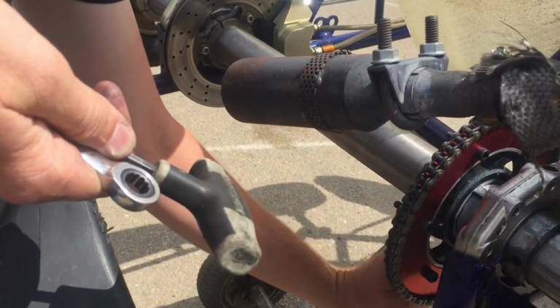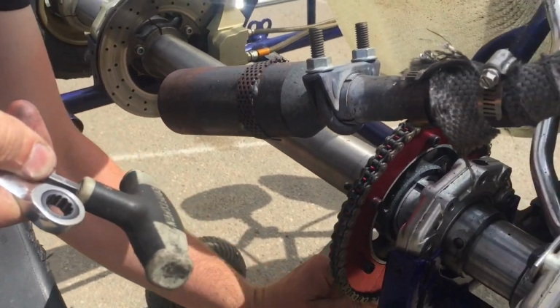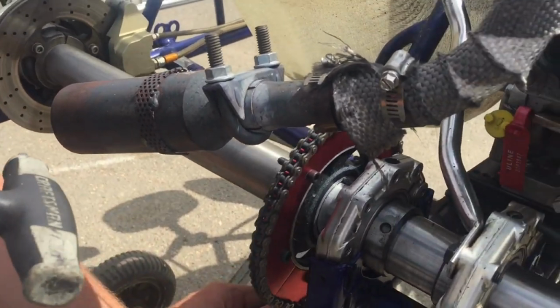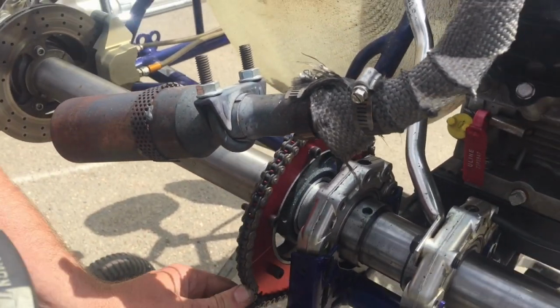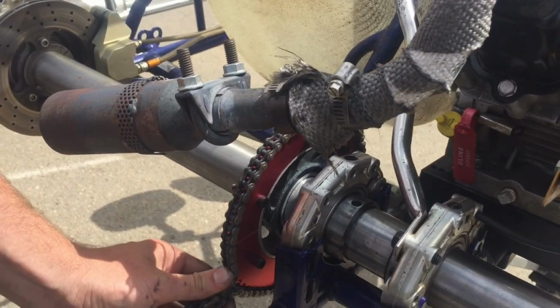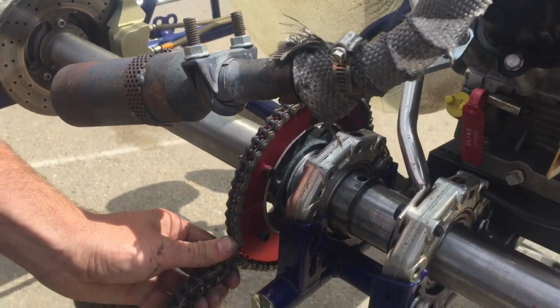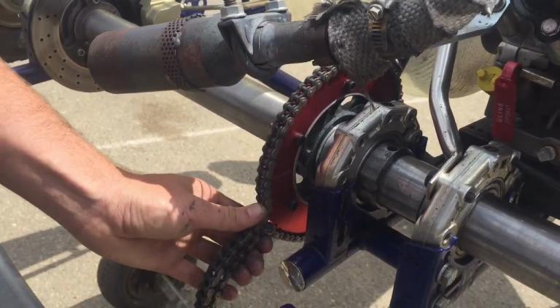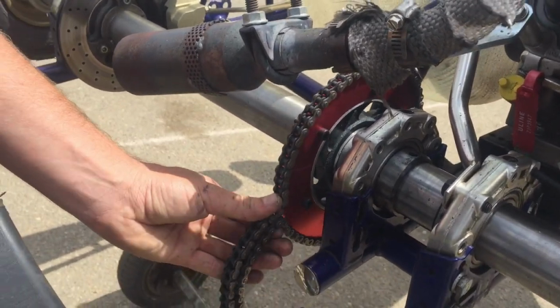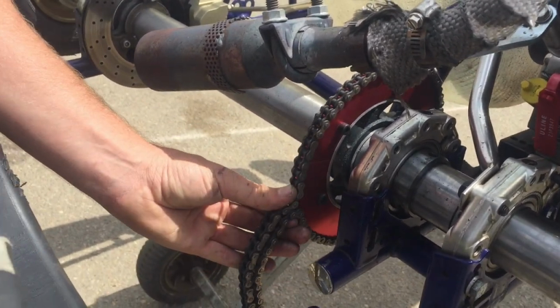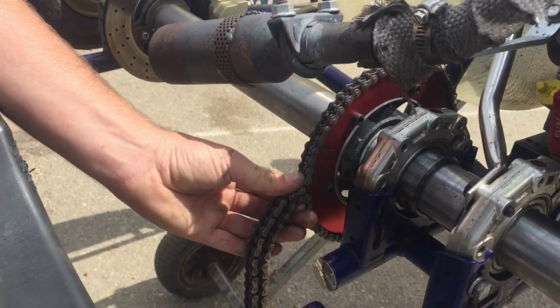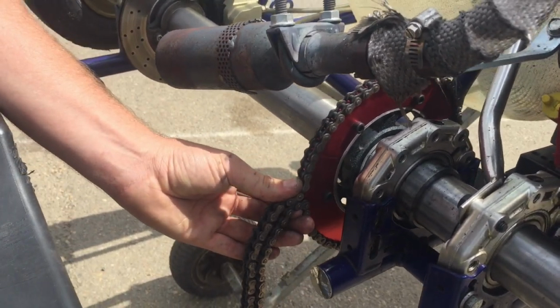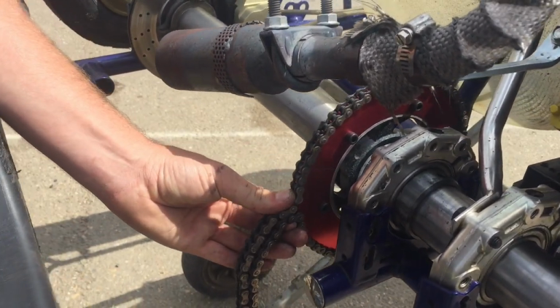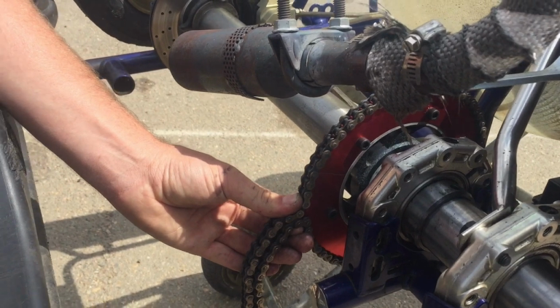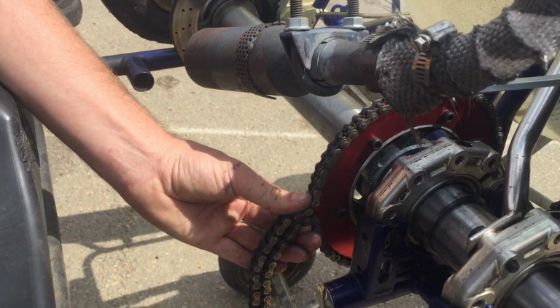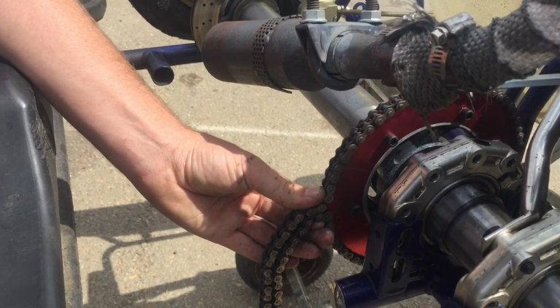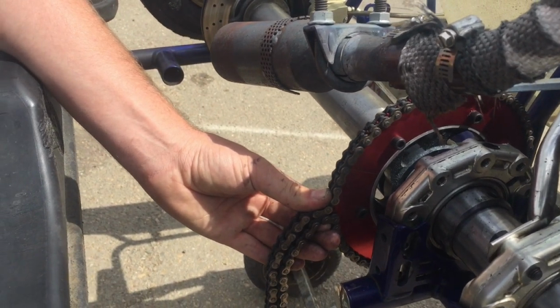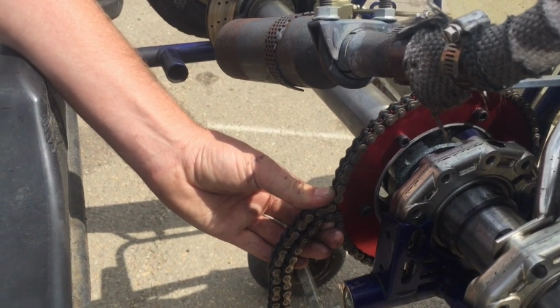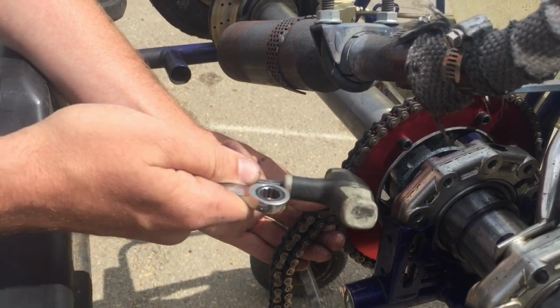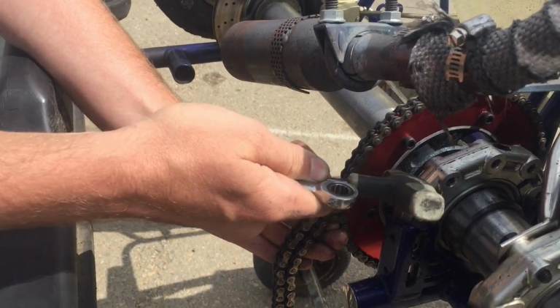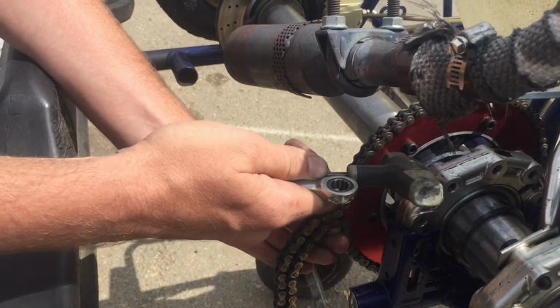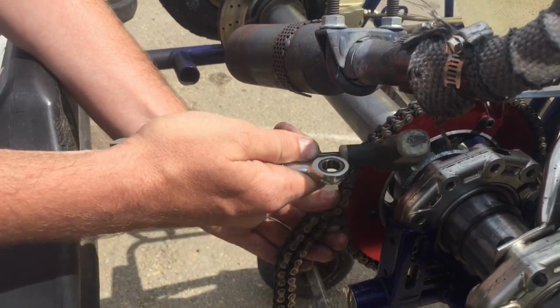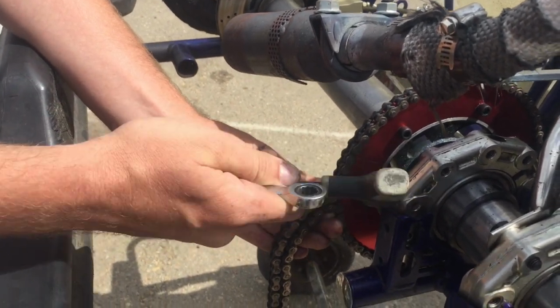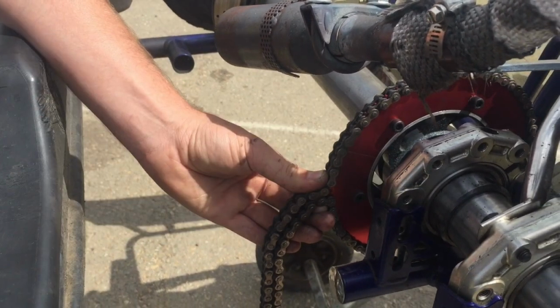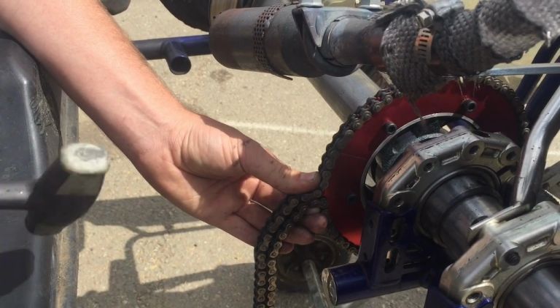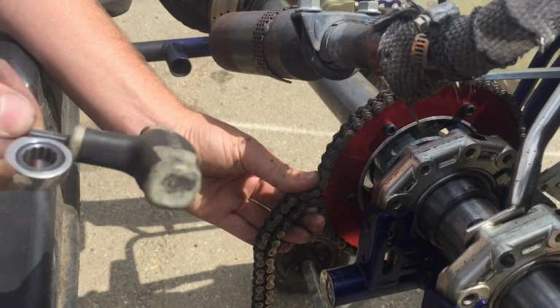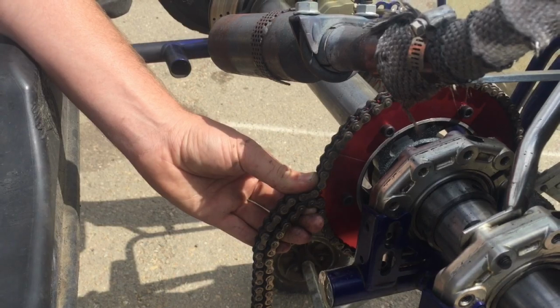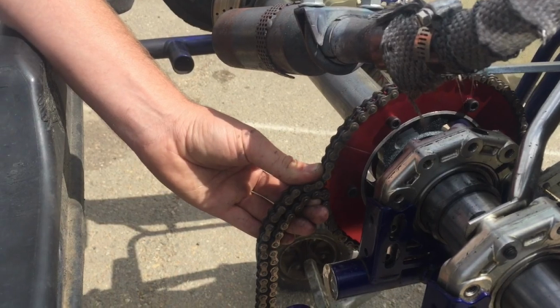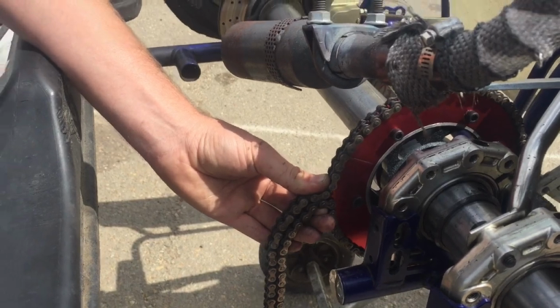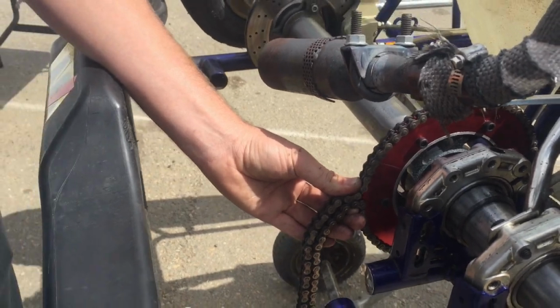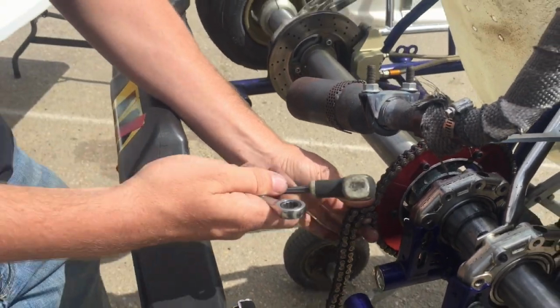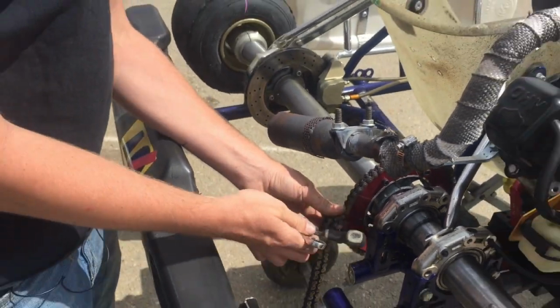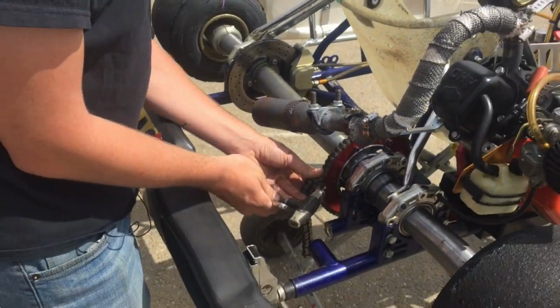Now, I will admit this is a new sprocket, so that helps as well. But even with older sprockets, you'll find that as long as you have the two halves aligned on the correct side — meaning the side that they're wearing on — this method works pretty well.